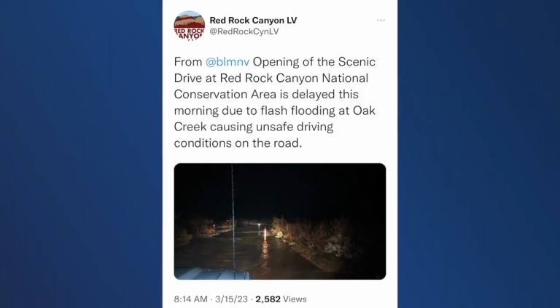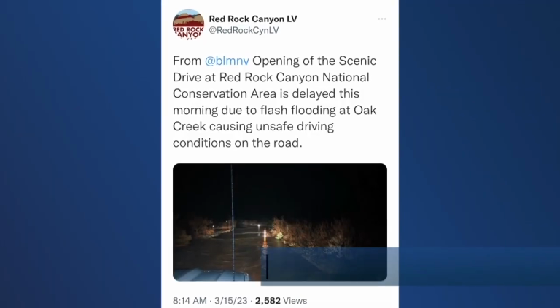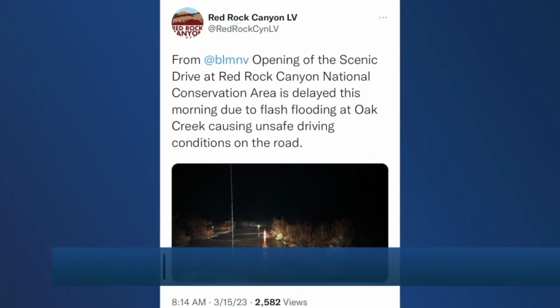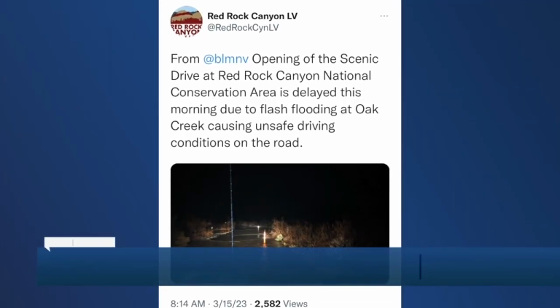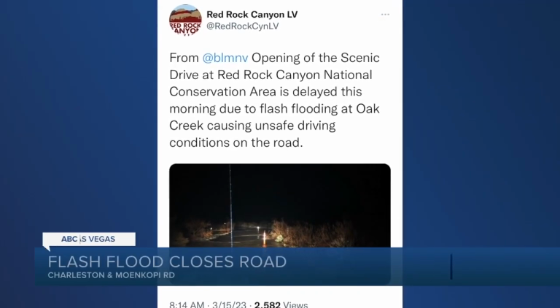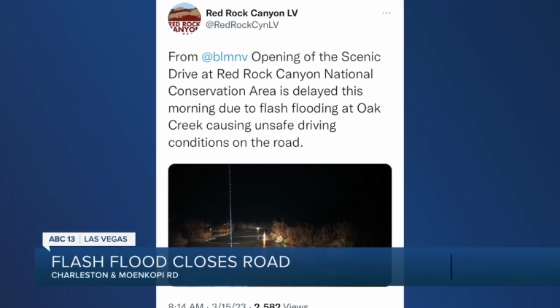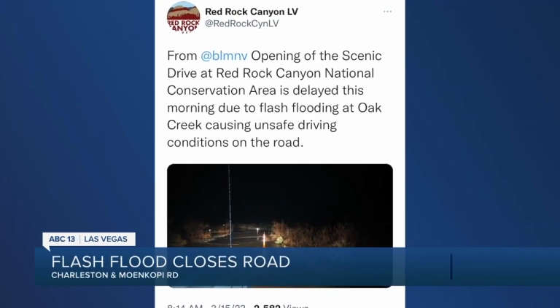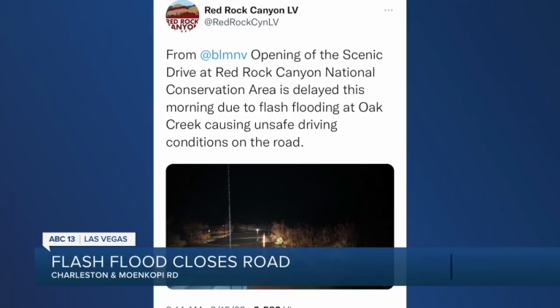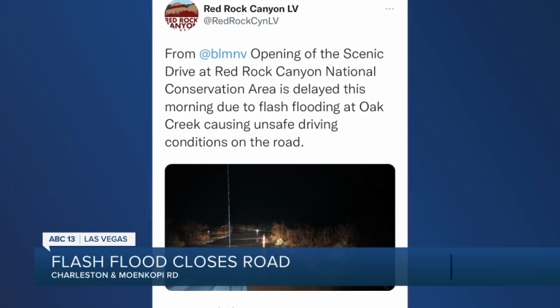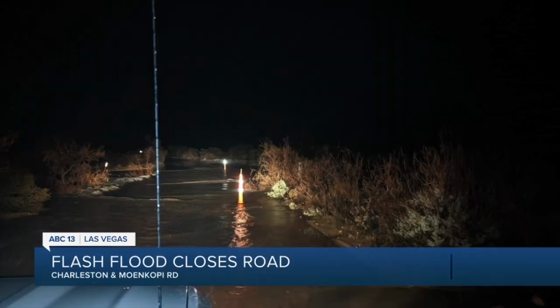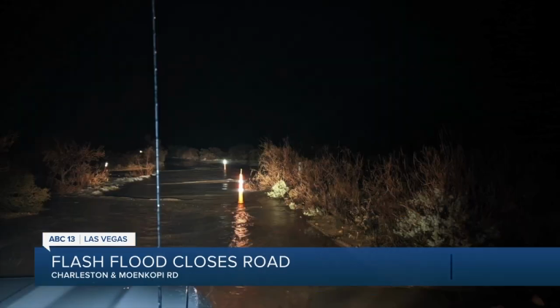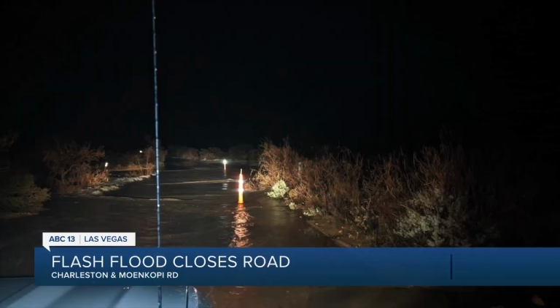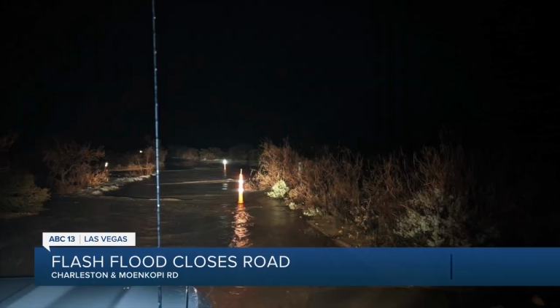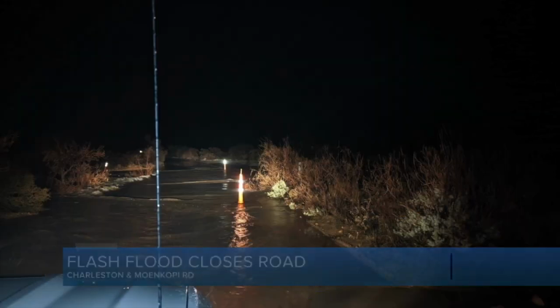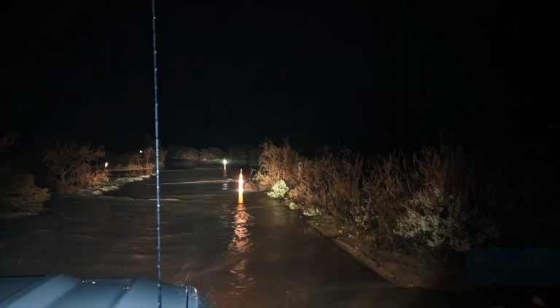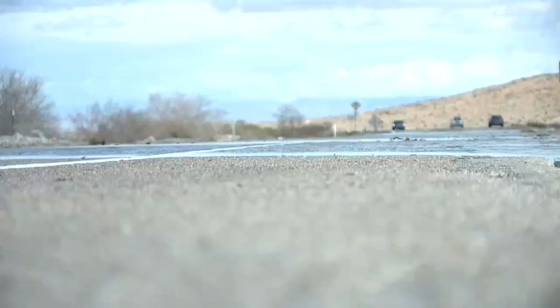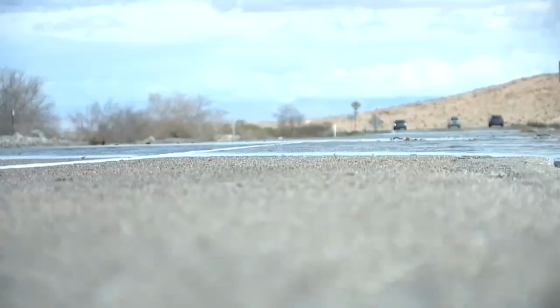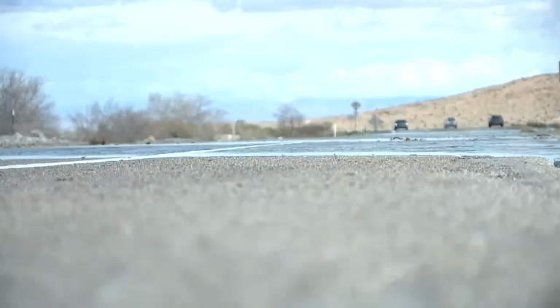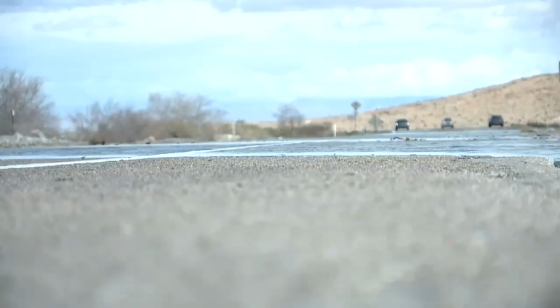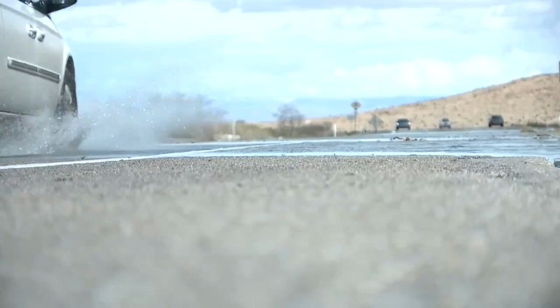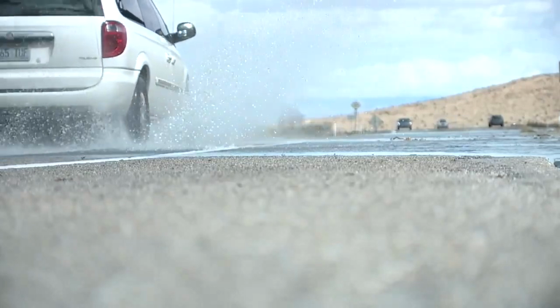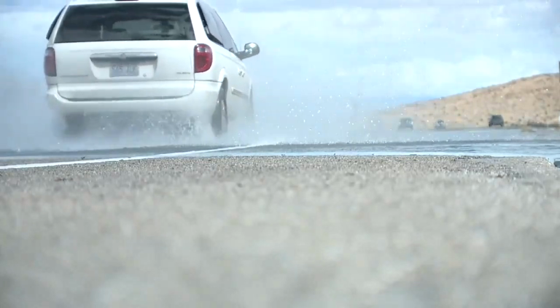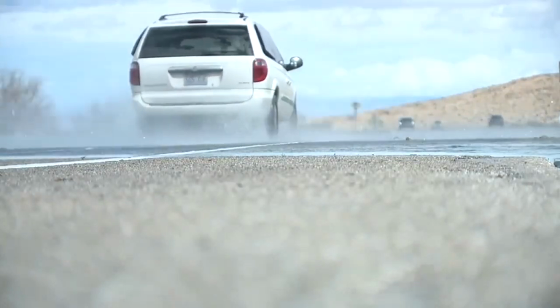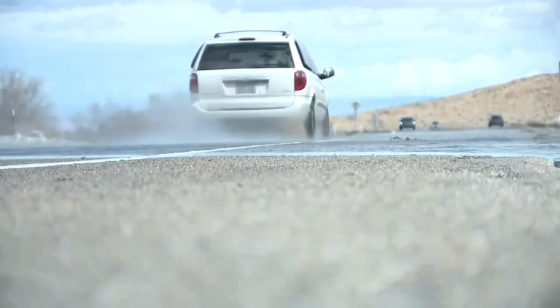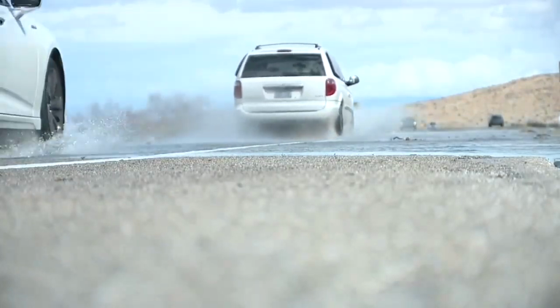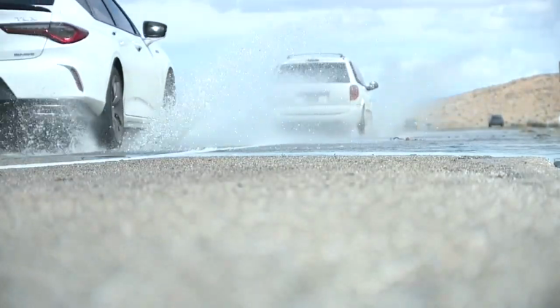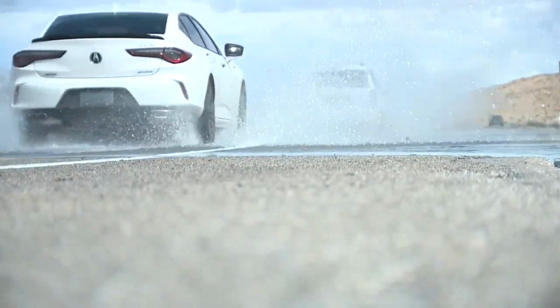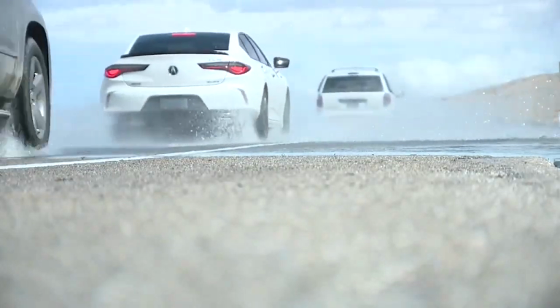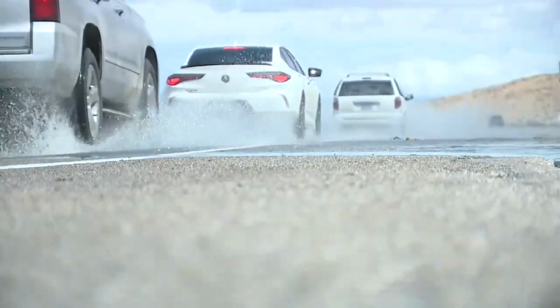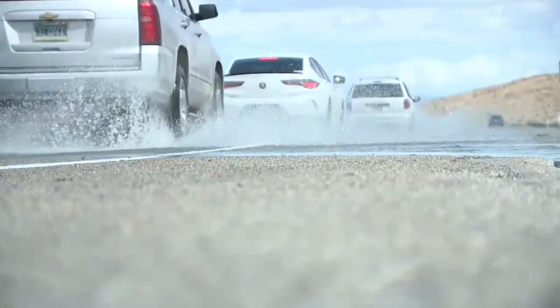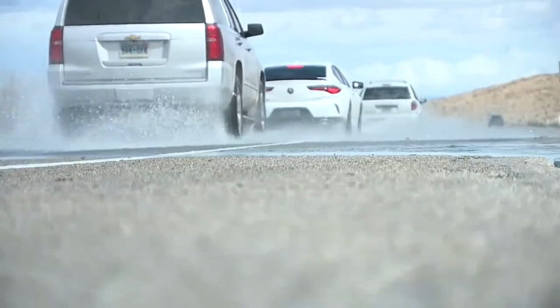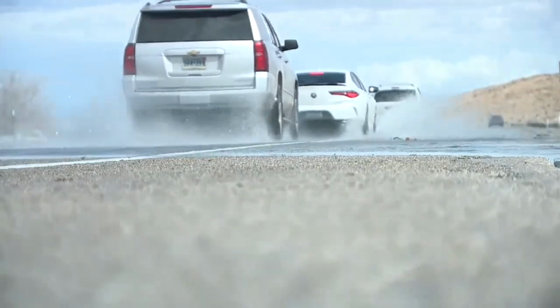Red Rock Canyon officials released this jarring photo of major flooding on the scenic drive at Red Rock National Conservation Area. They delayed opening this morning after a flash flood at Oak Creek, causing unsafe driving conditions on the road.